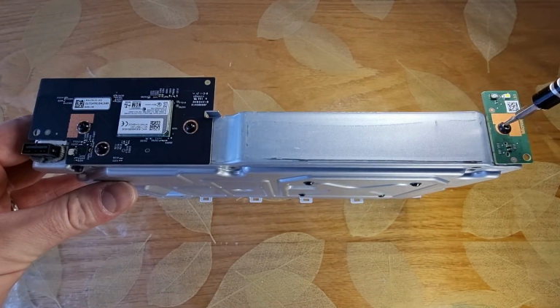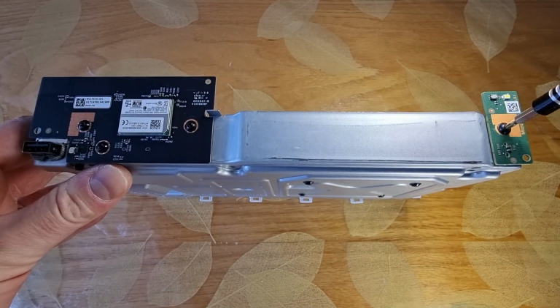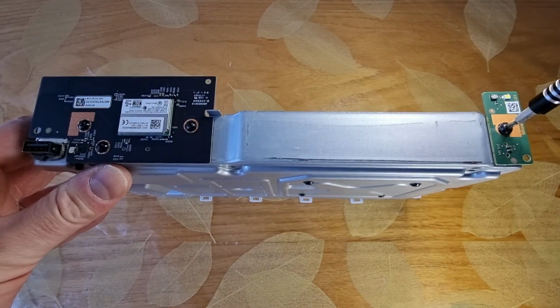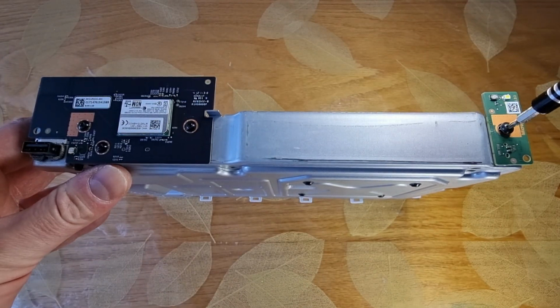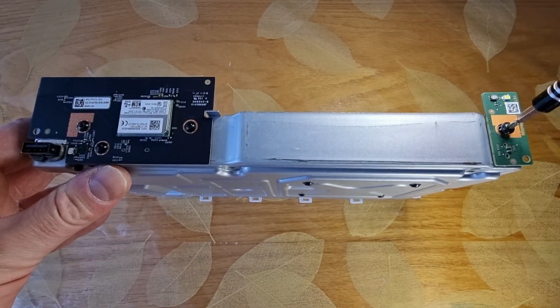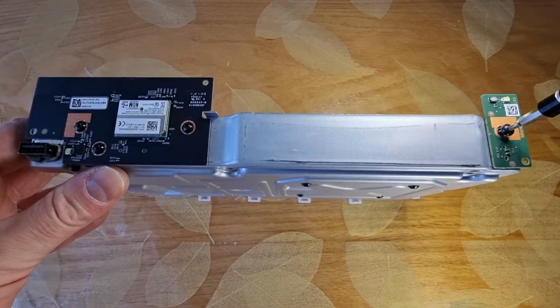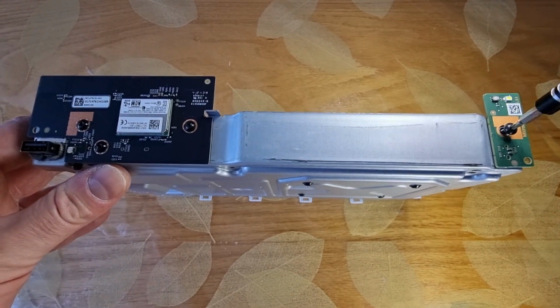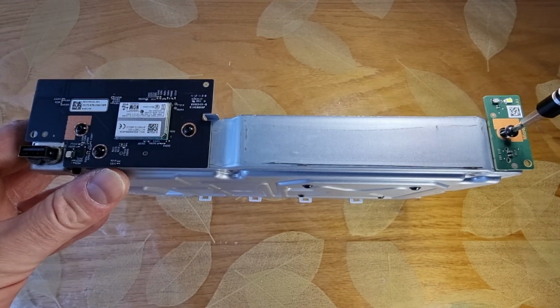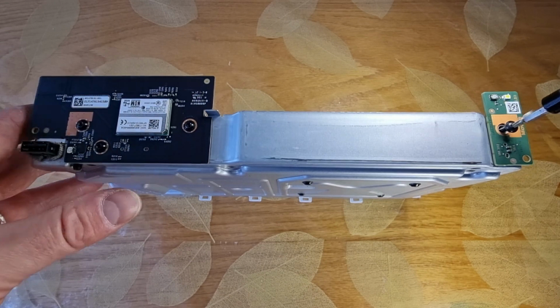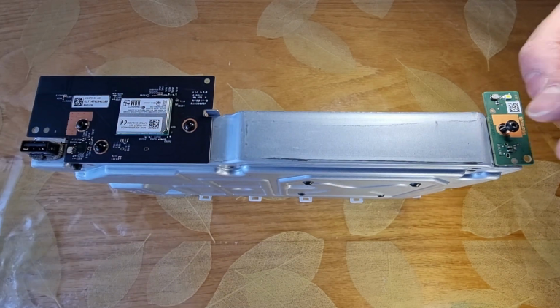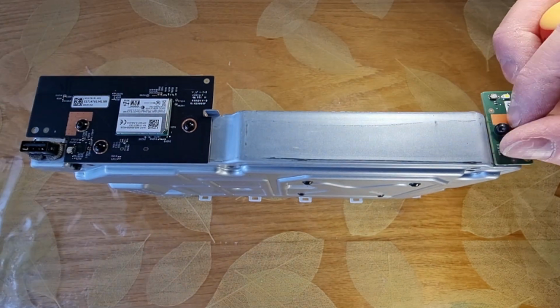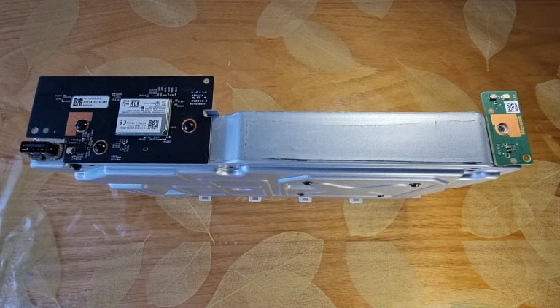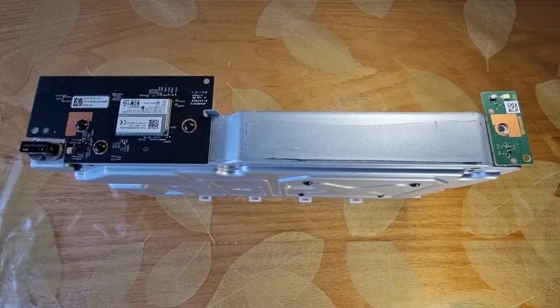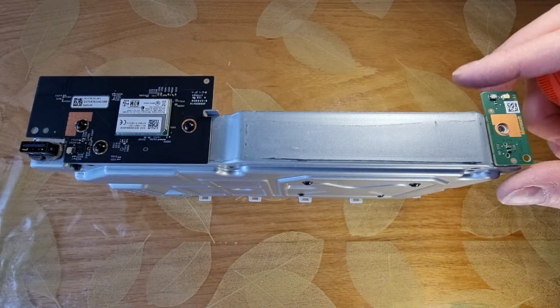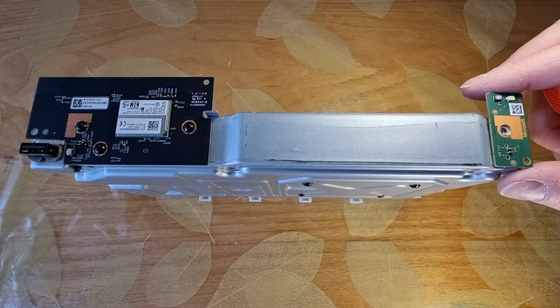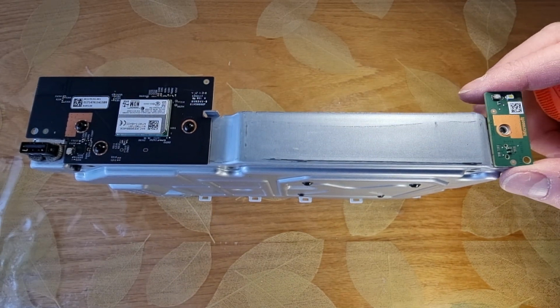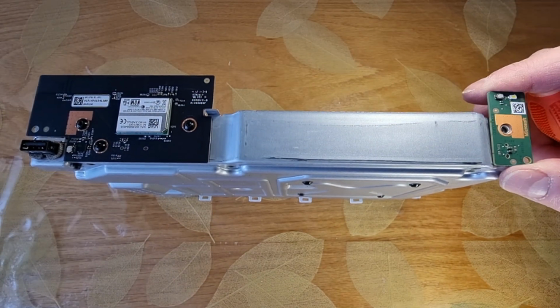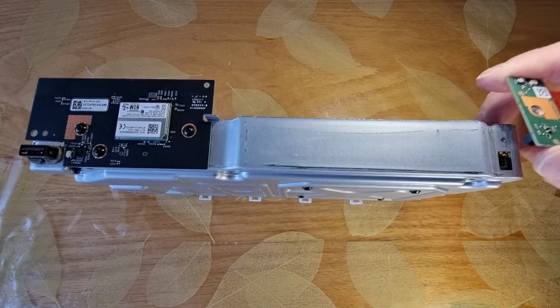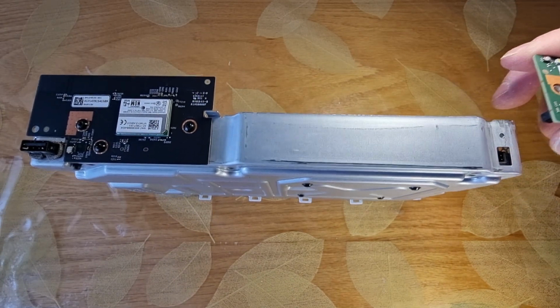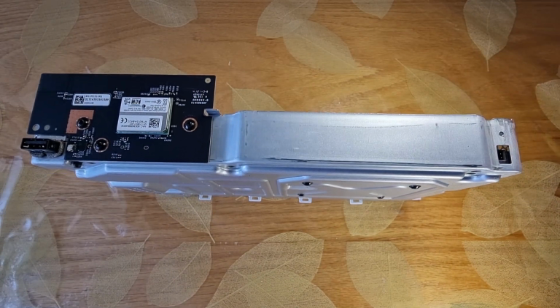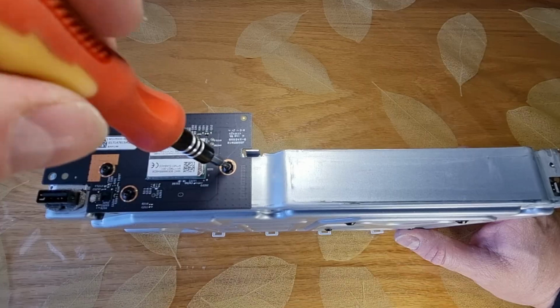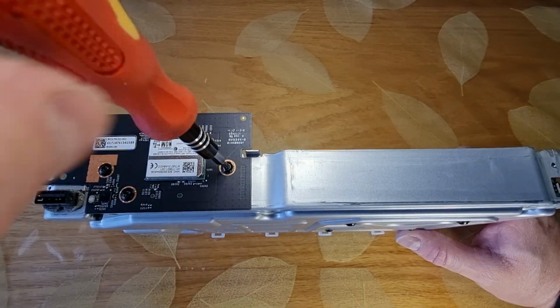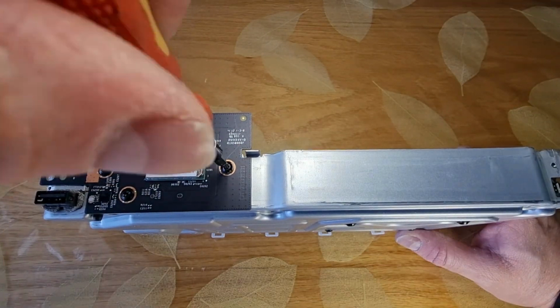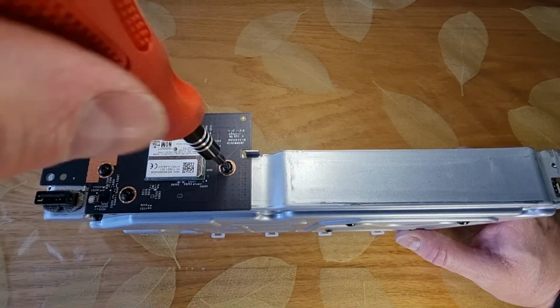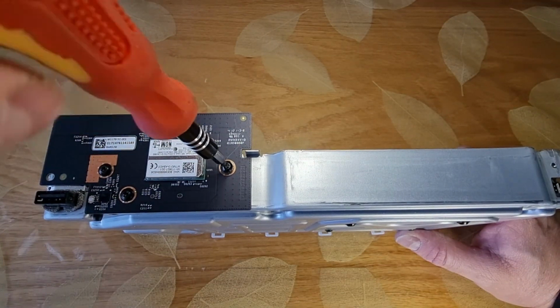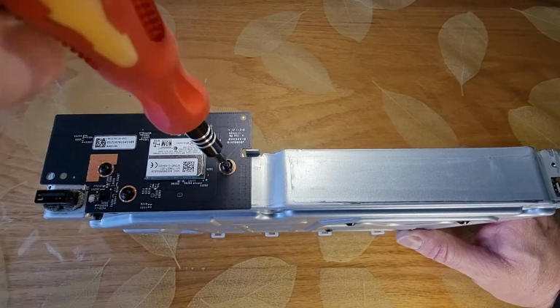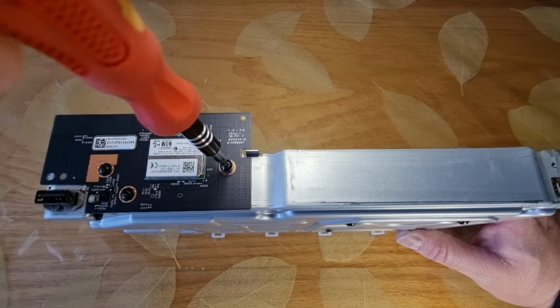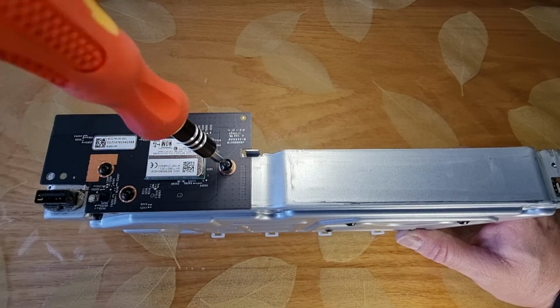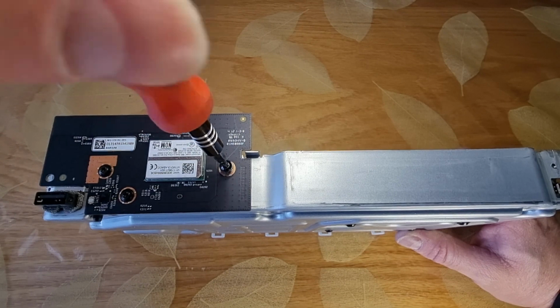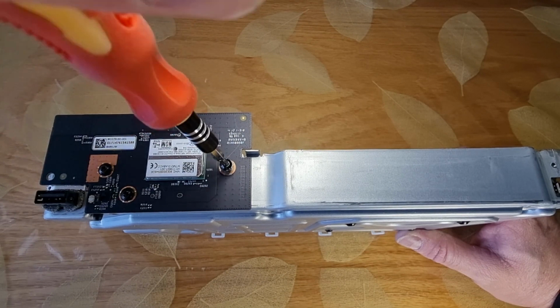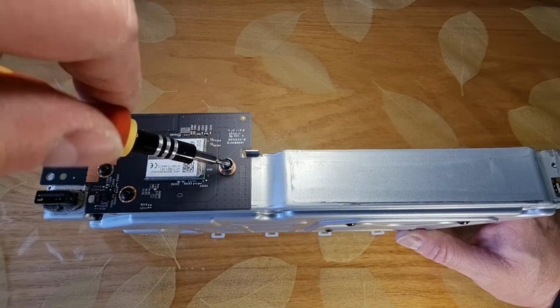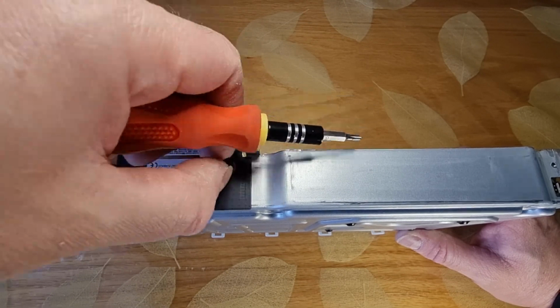Unscrew one more screw to unplug this little panel, and unscrew three more screws to remove the Wi-Fi.